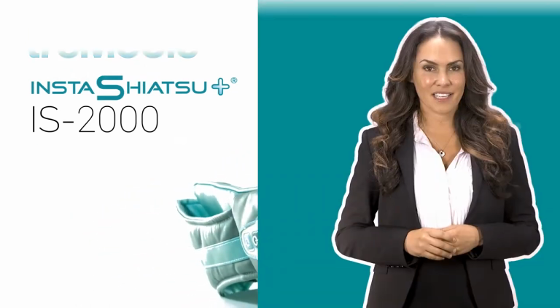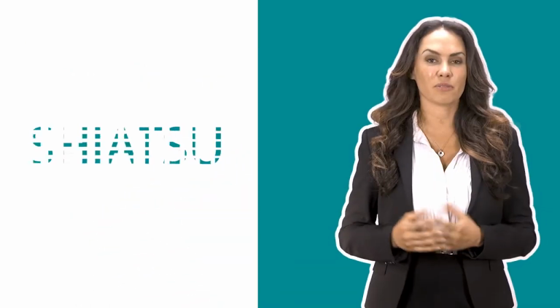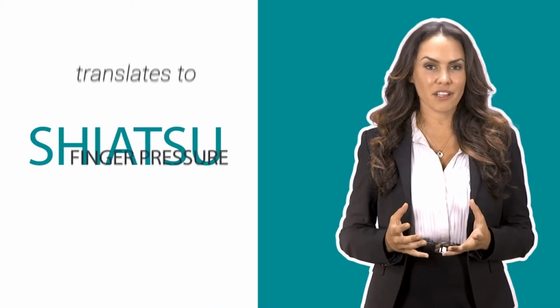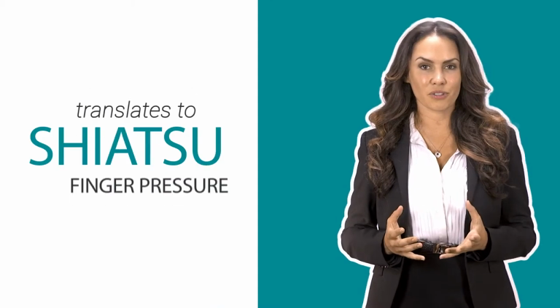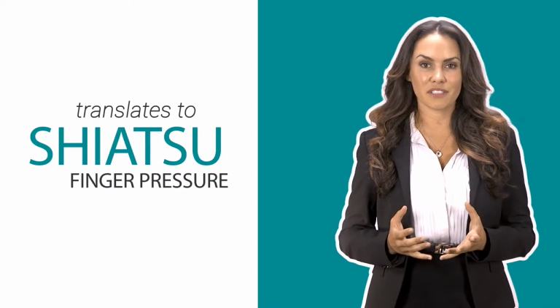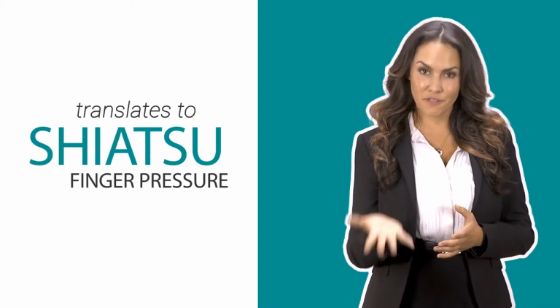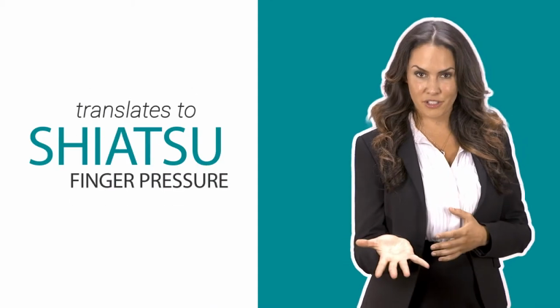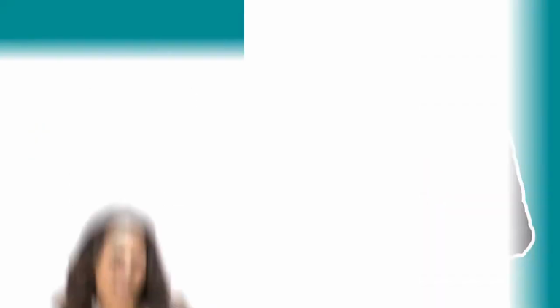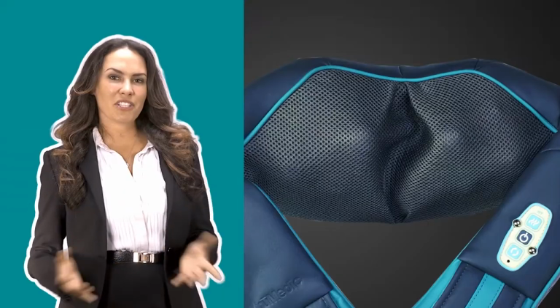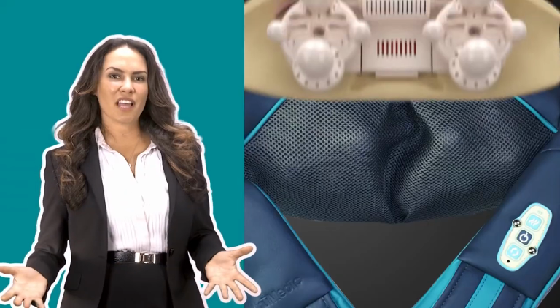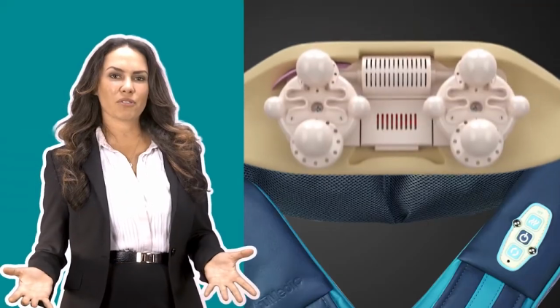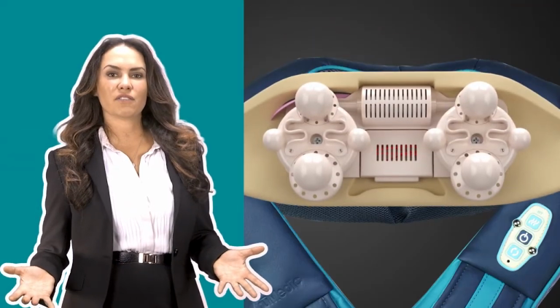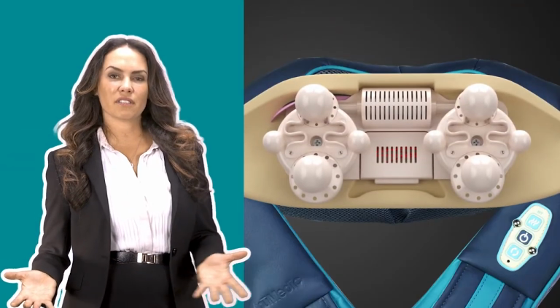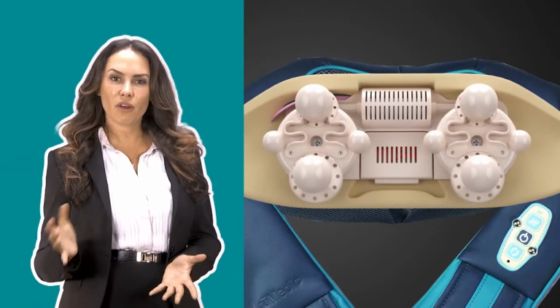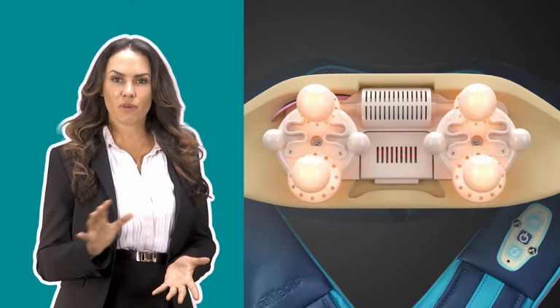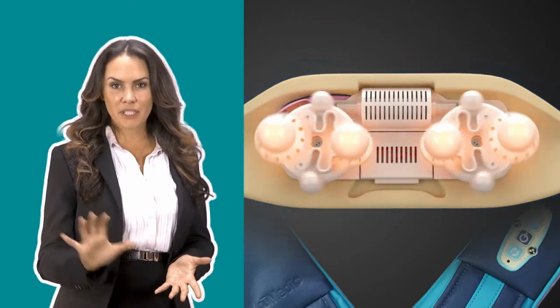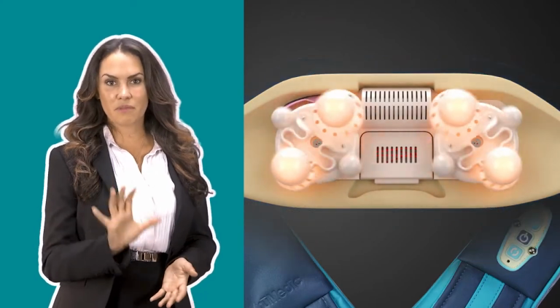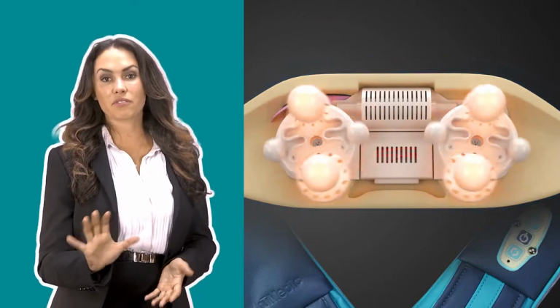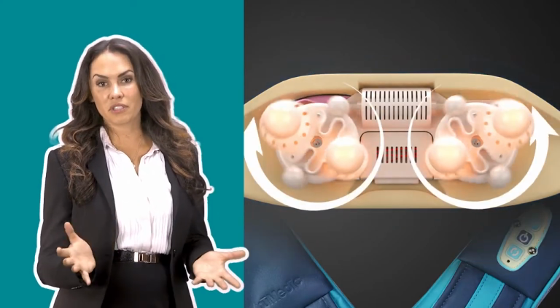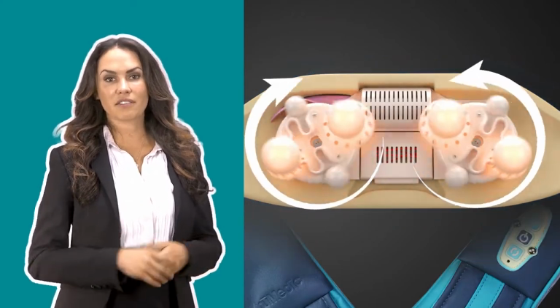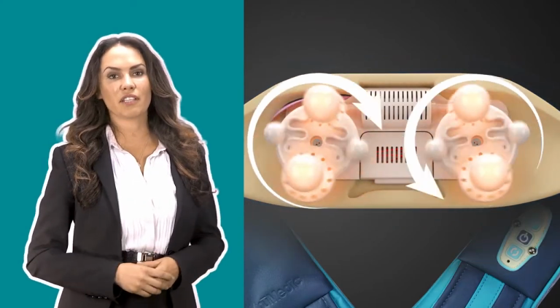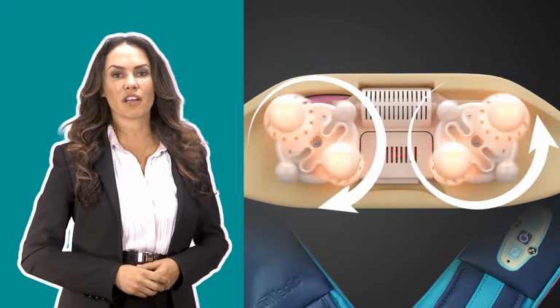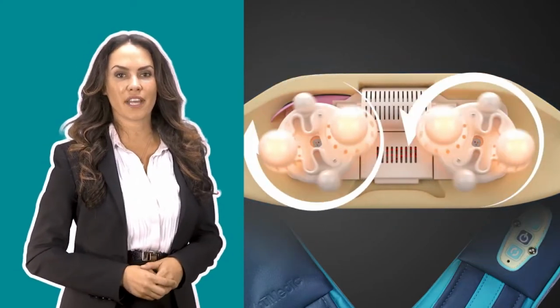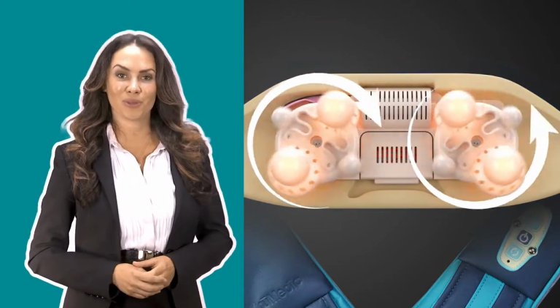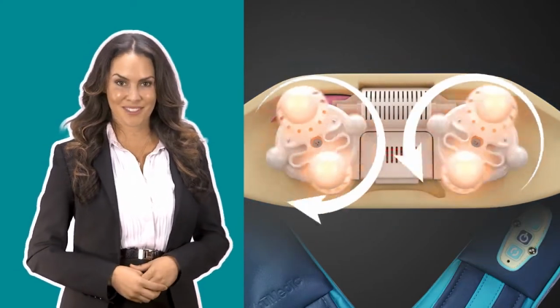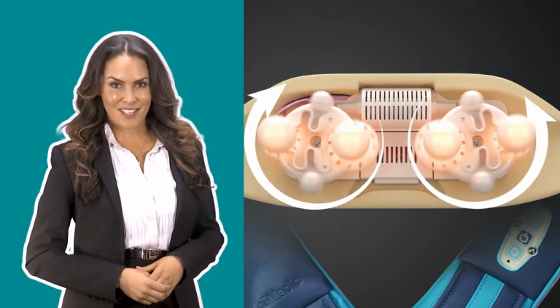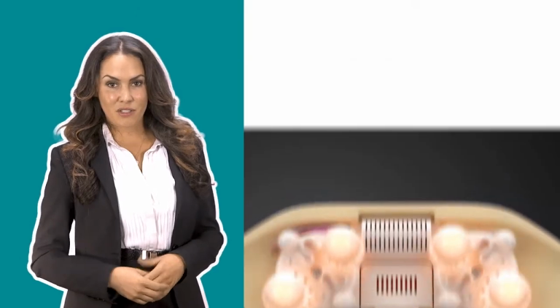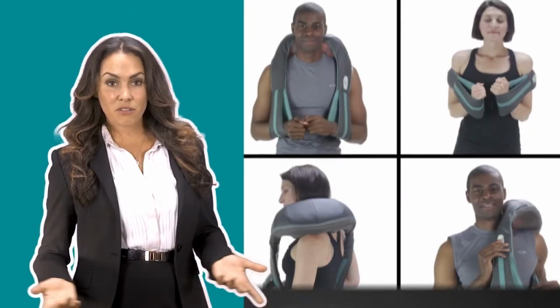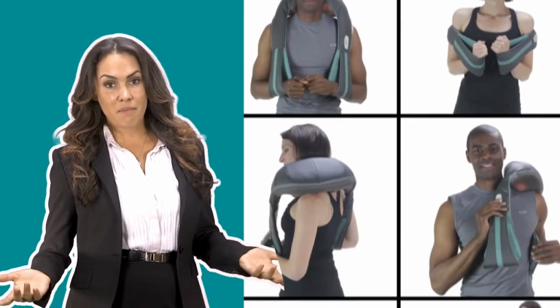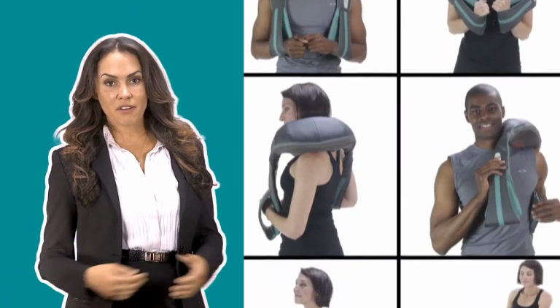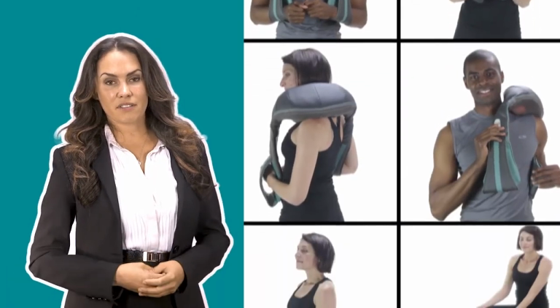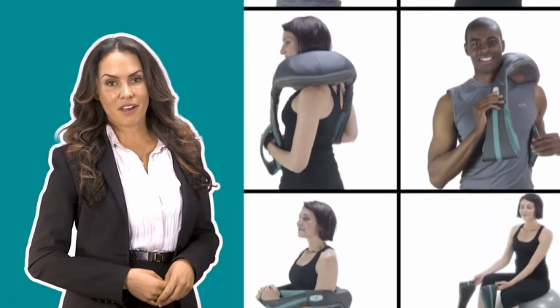The term Shiatsu translates to finger pressure. The specially designed rotating spheres contain nodes that work deeply into the muscles to loosen knots and gently massage your neck and shoulders. You can also use it on many other areas of the body.